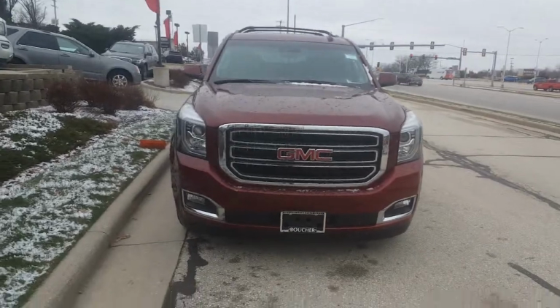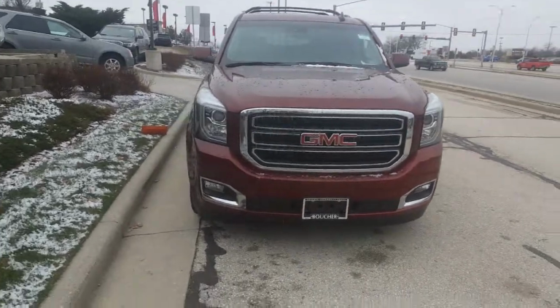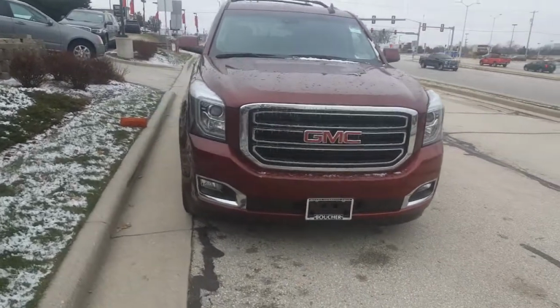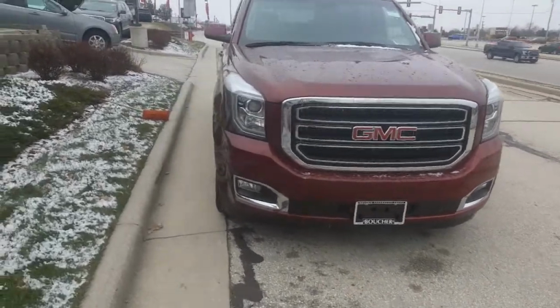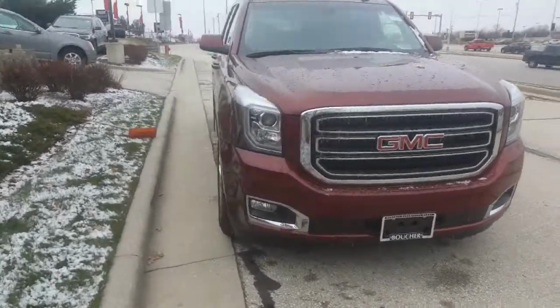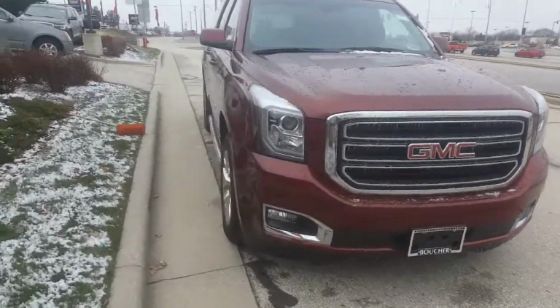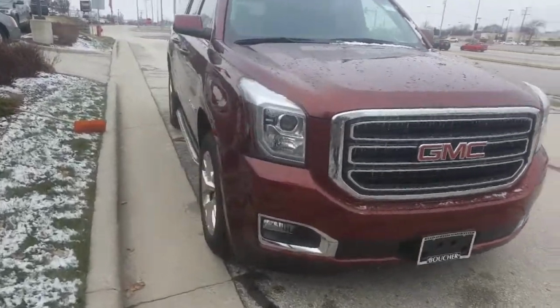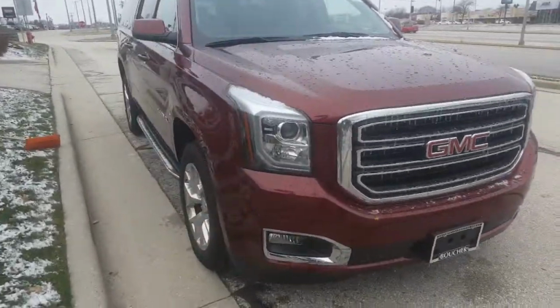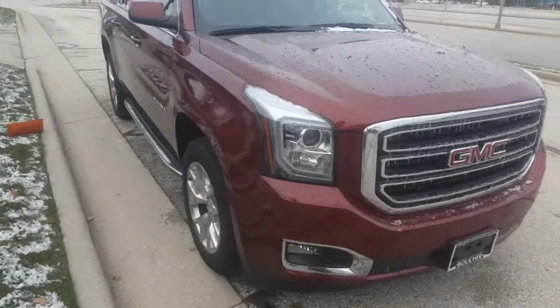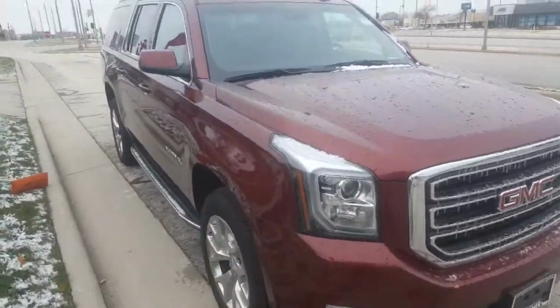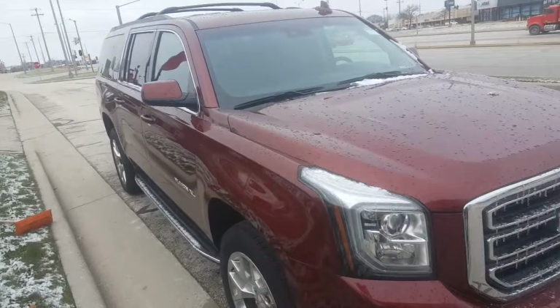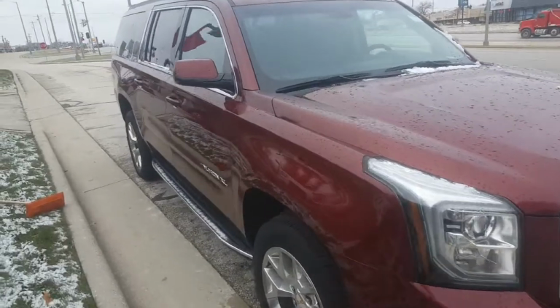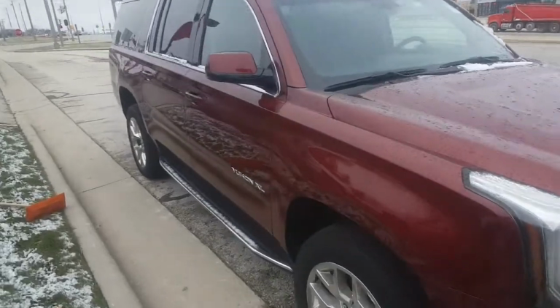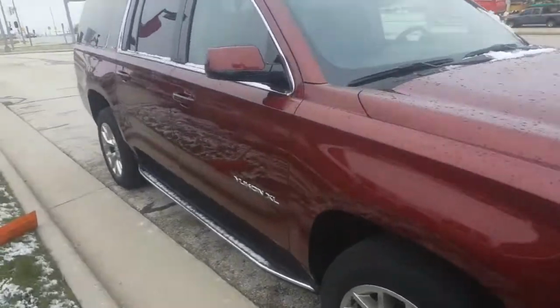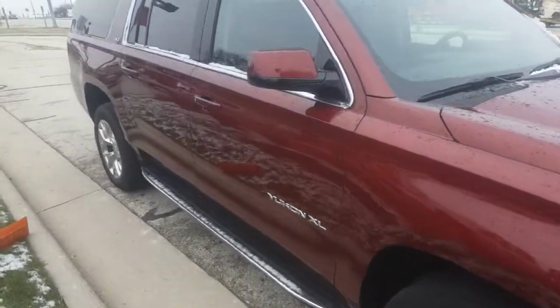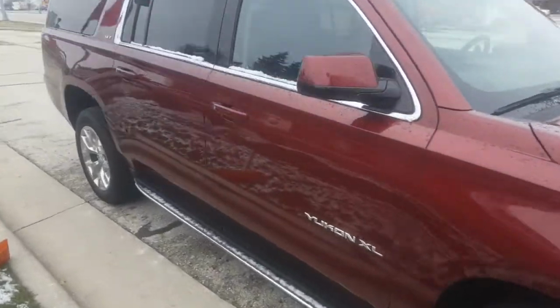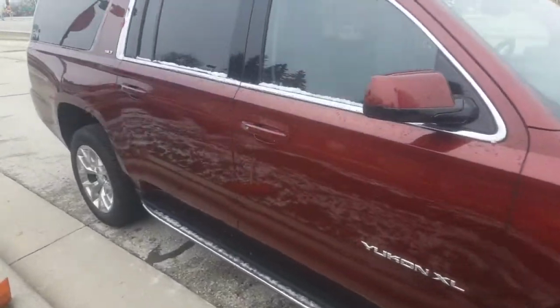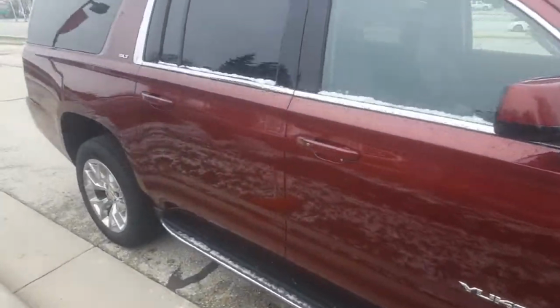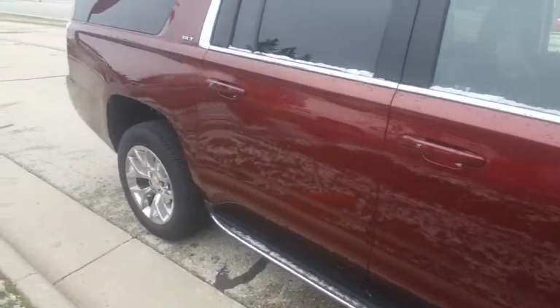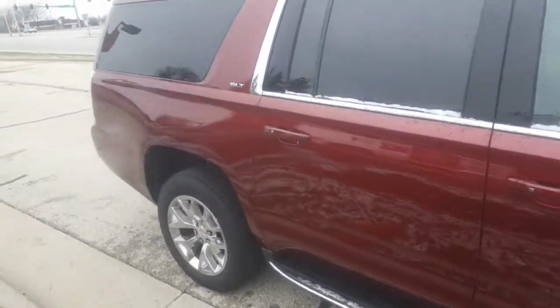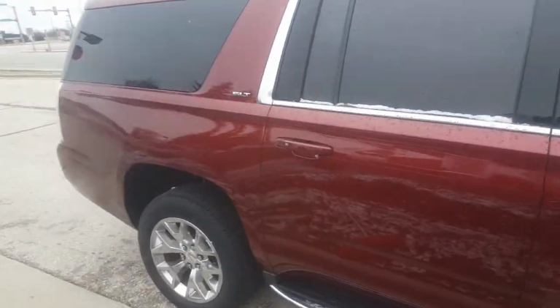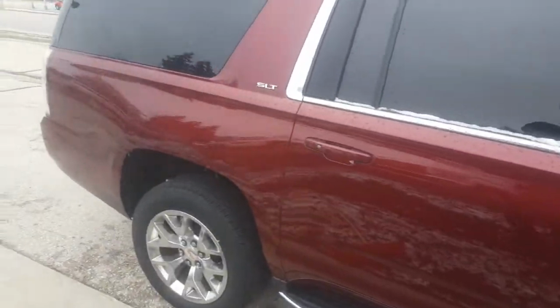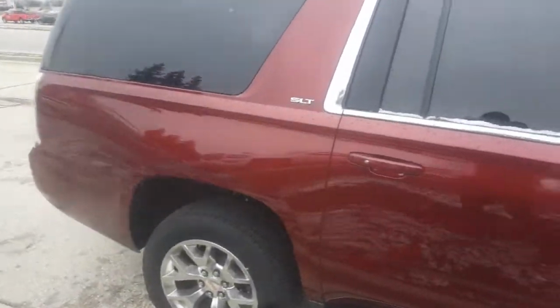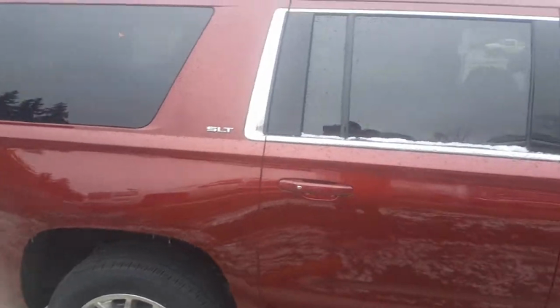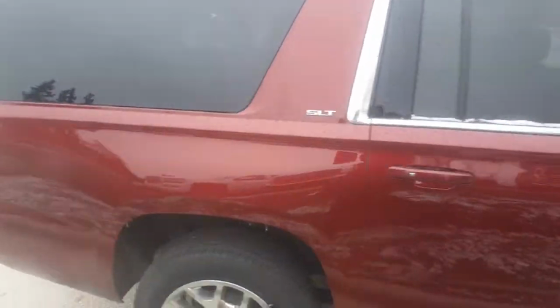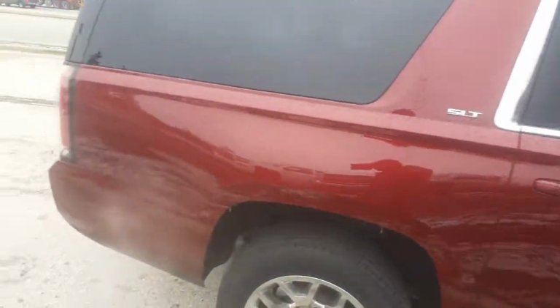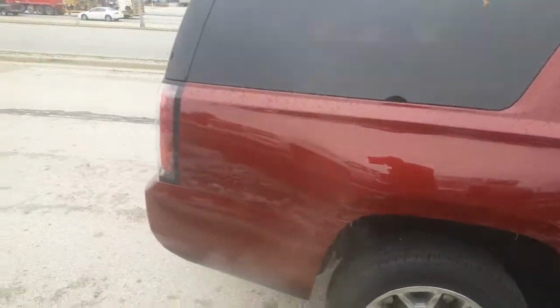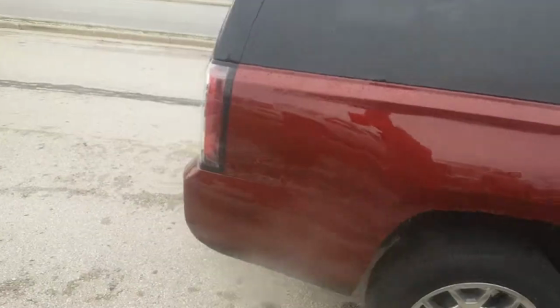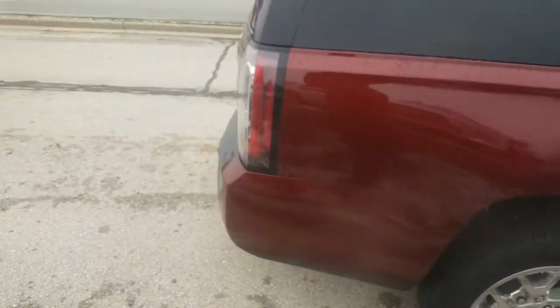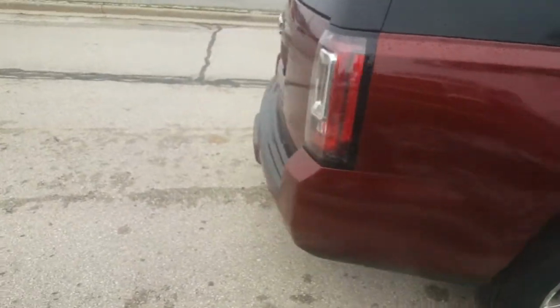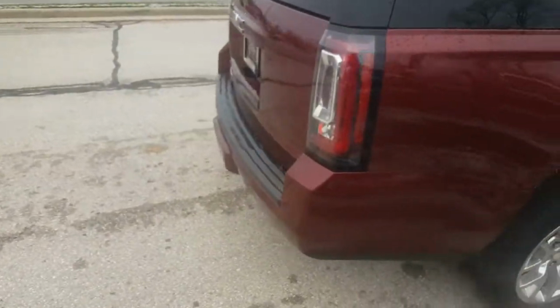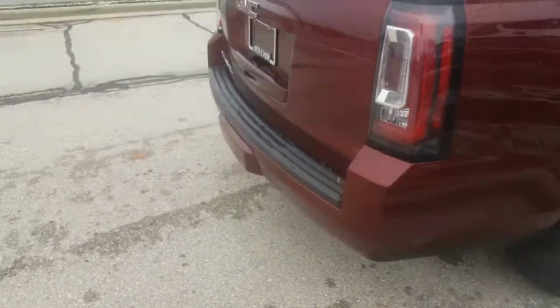Hi Courtney, Greg Prince here with Boucher Buick GMC in Waukesha, Wisconsin. I hope you had a nice Thanksgiving weekend. Luke tells me that you have an interest in this 2019 GMC Yukon XL SLT.